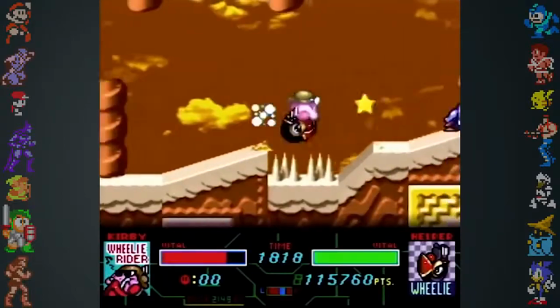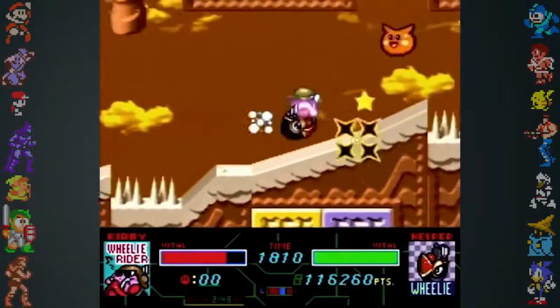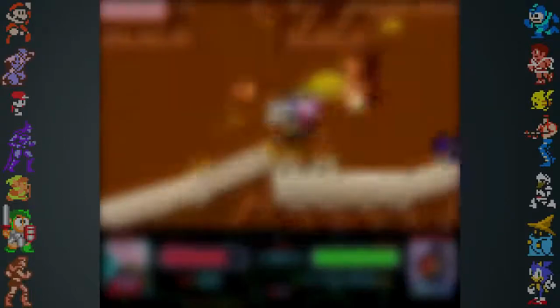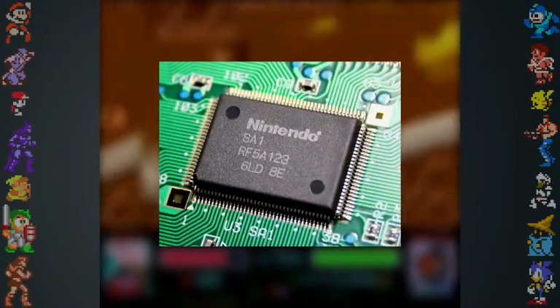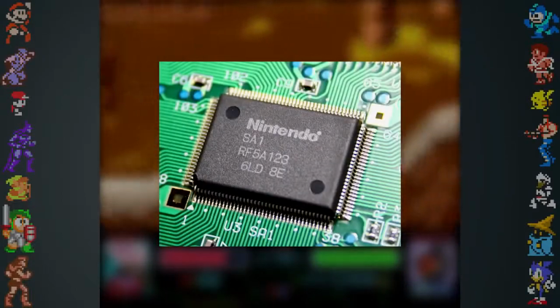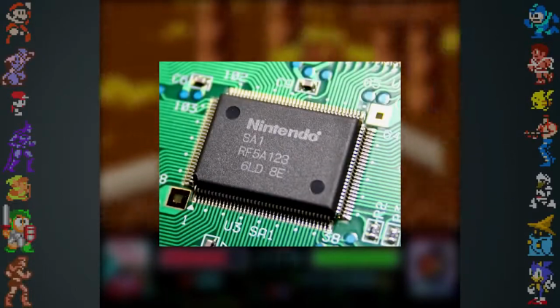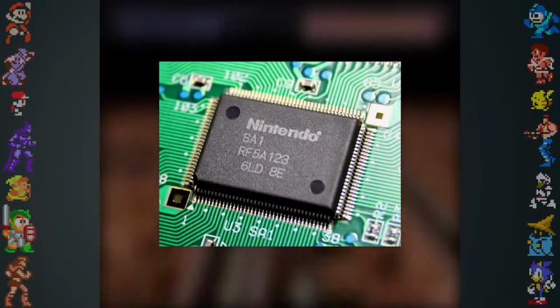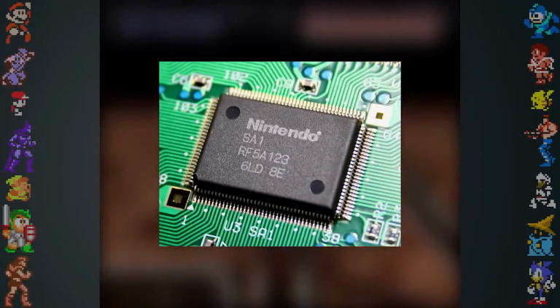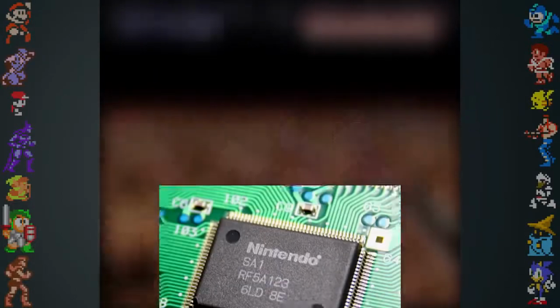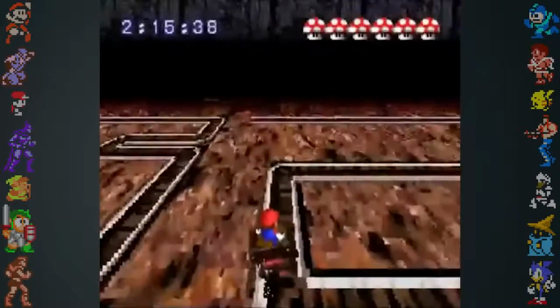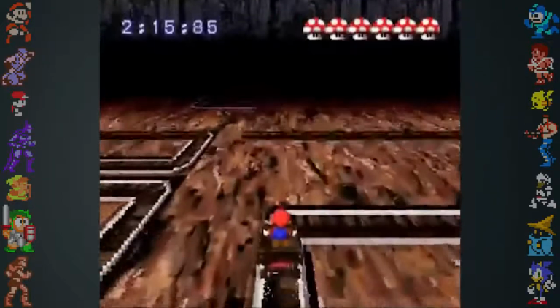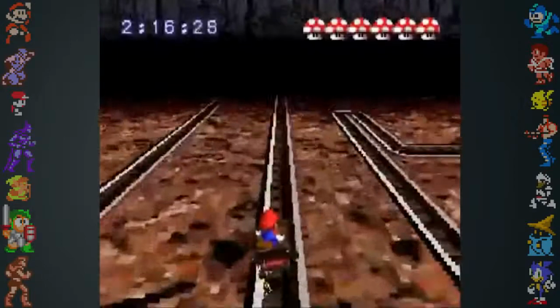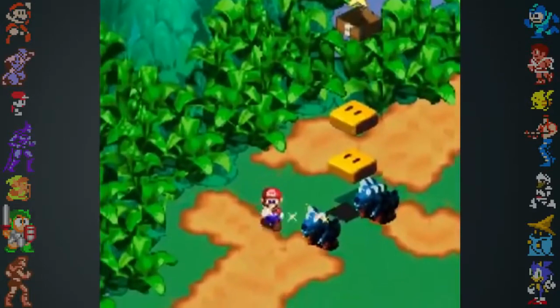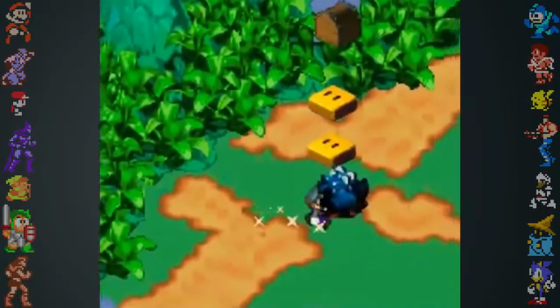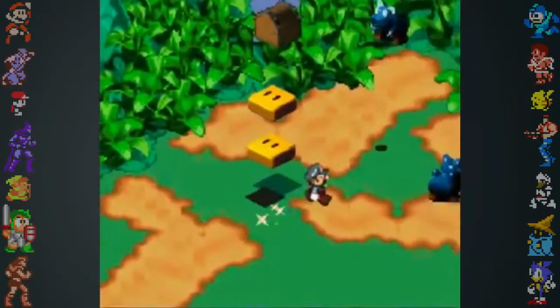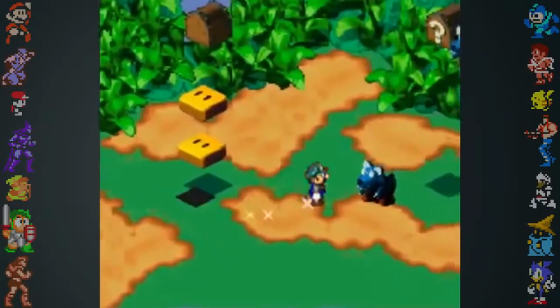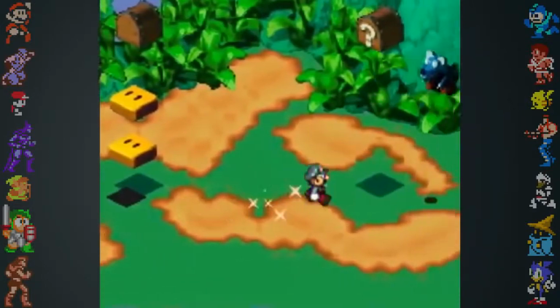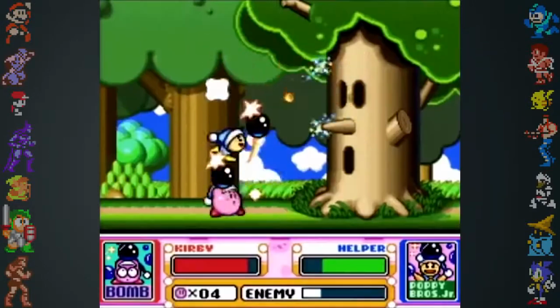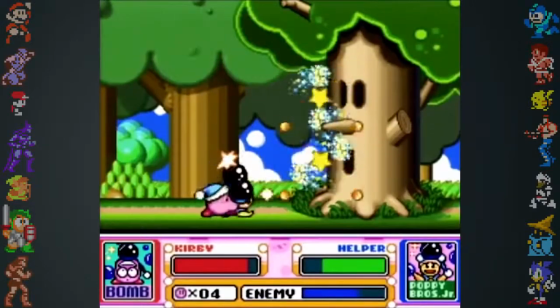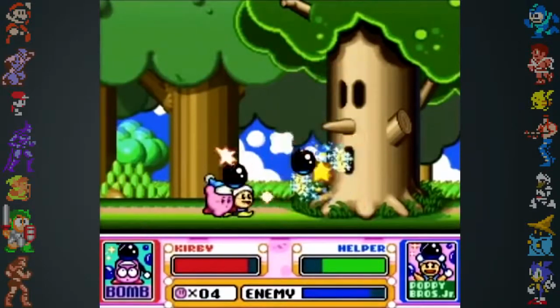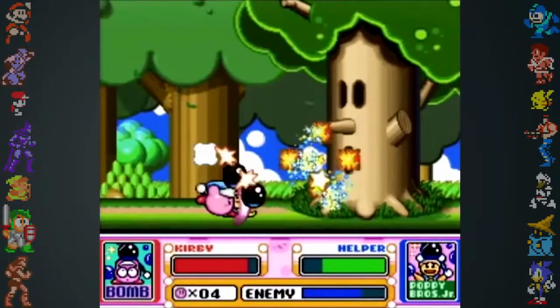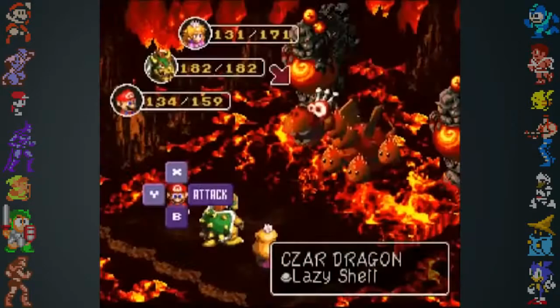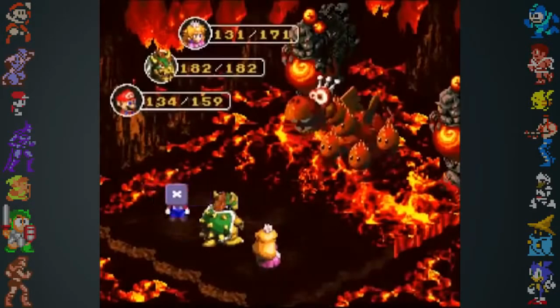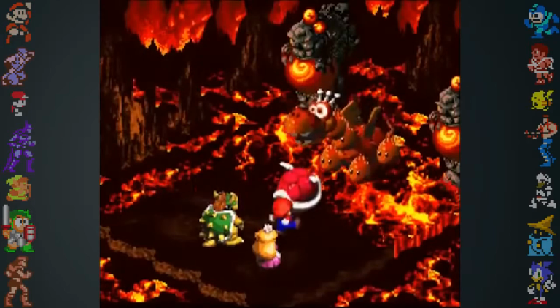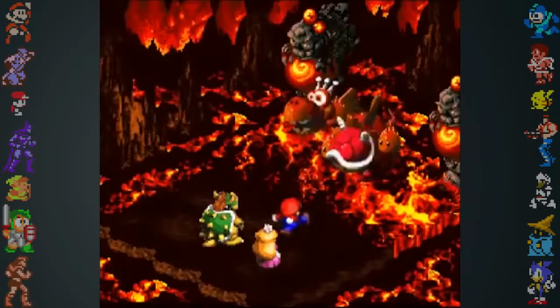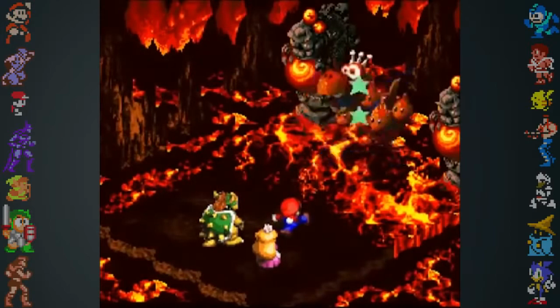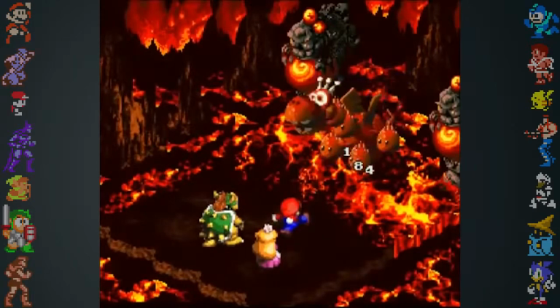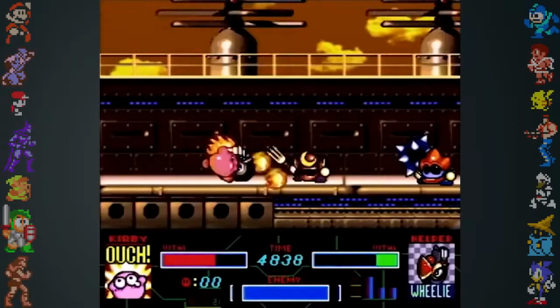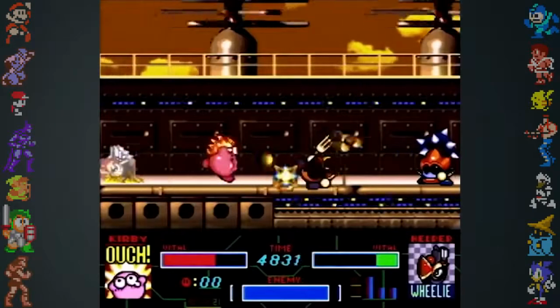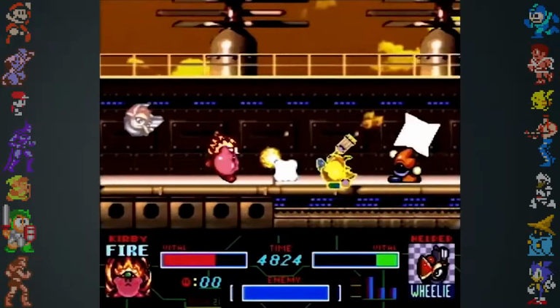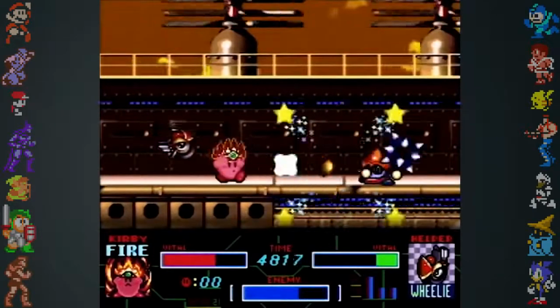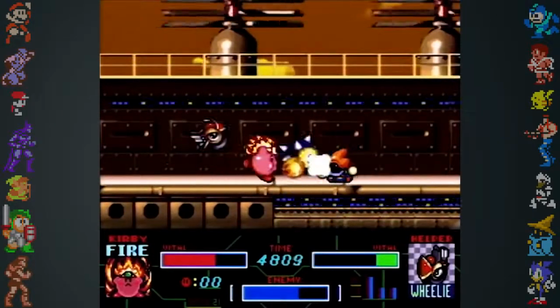Another enhancement was the SA-1, or Super Accelerator 1 chip. This thing was a beast, nearly tripling clock speed, improving RAM, and affording memory compression. Thanks to the SA-1 chip, epic games like Super Mario RPG and Kirby Superstar could fit into a cartridge.